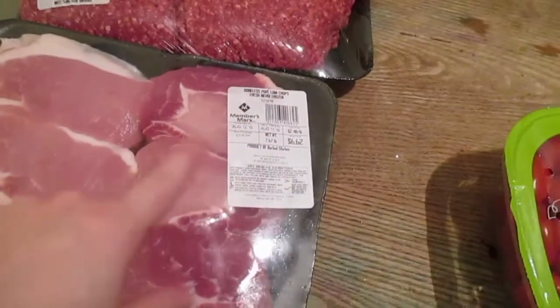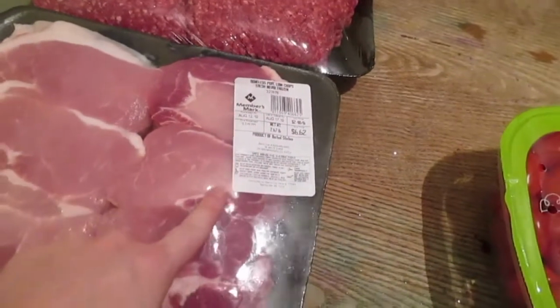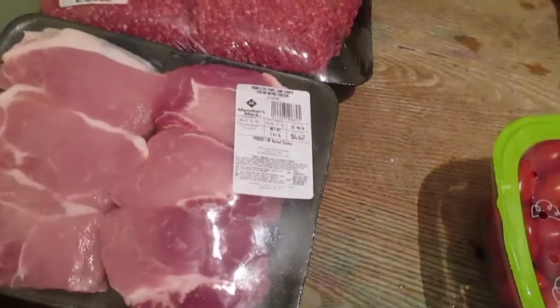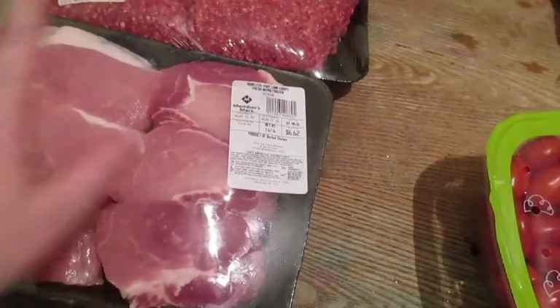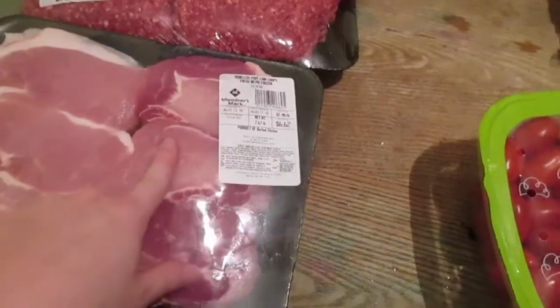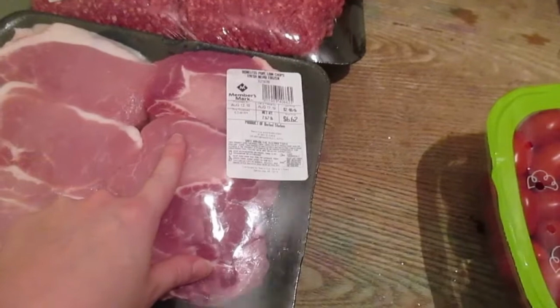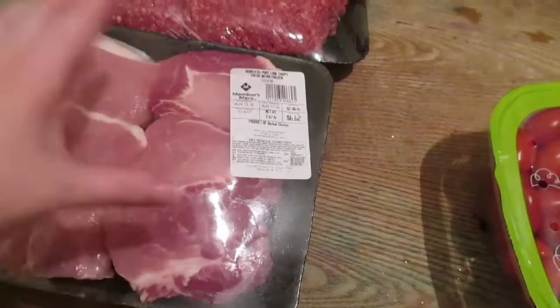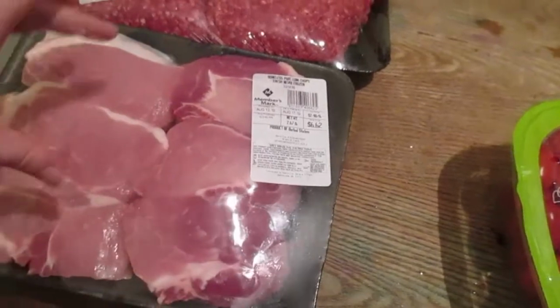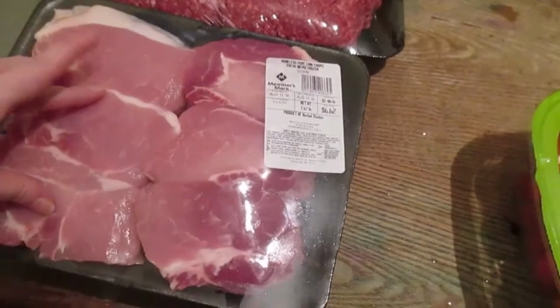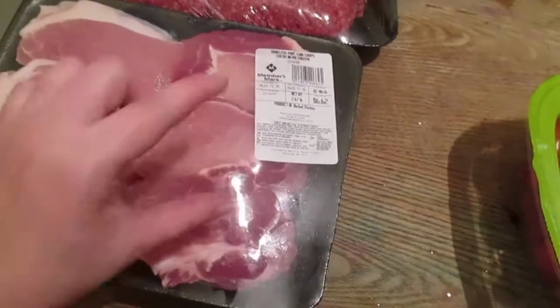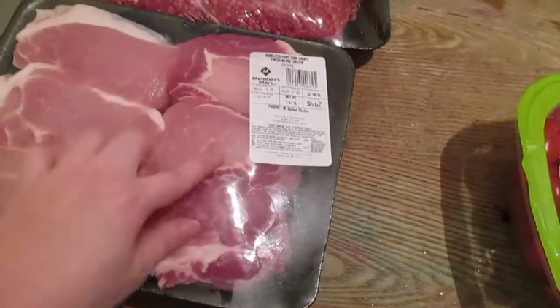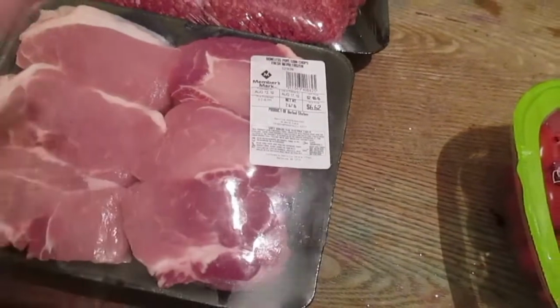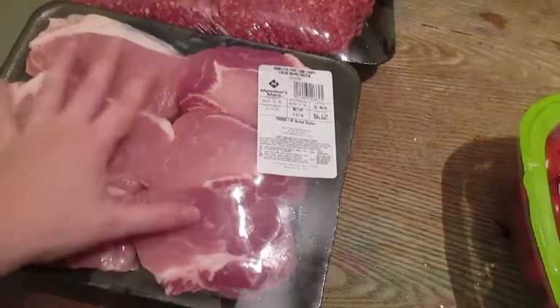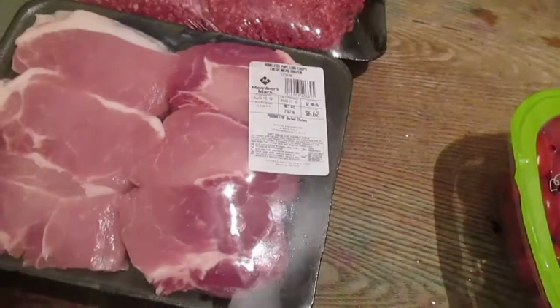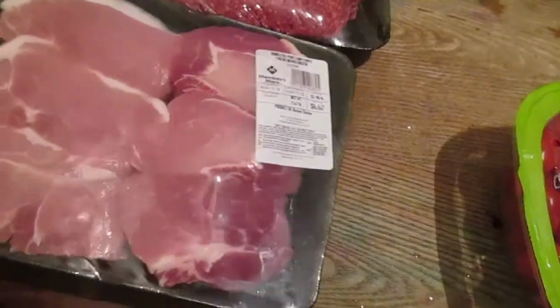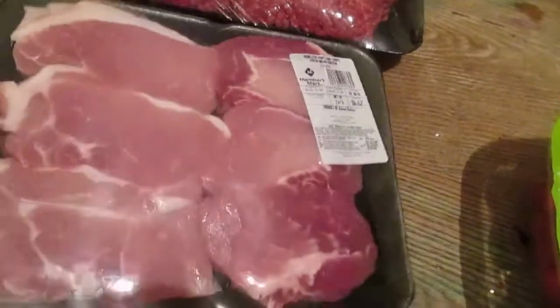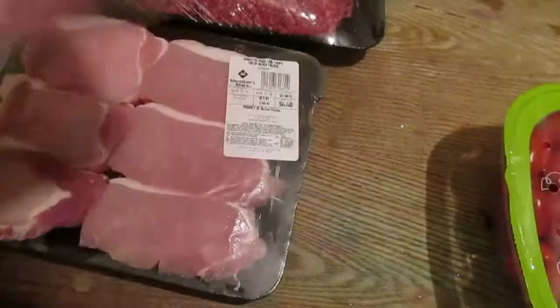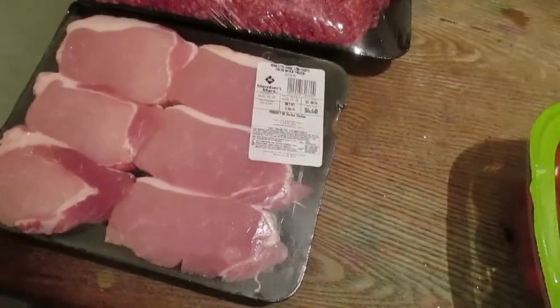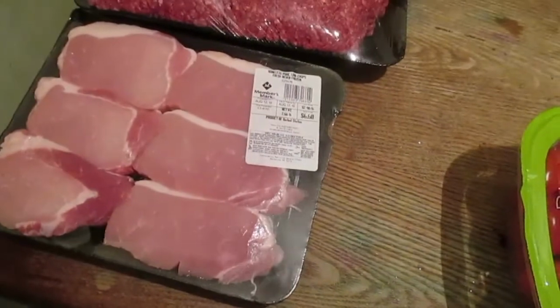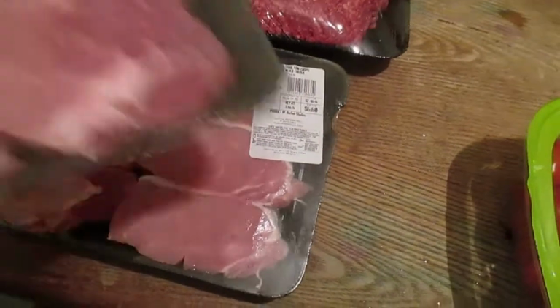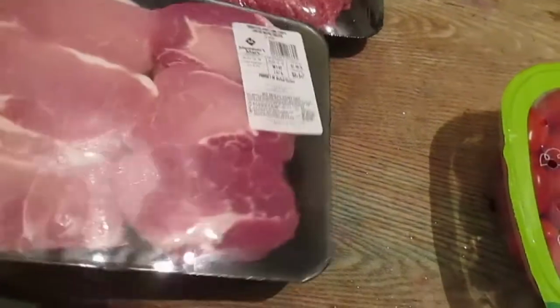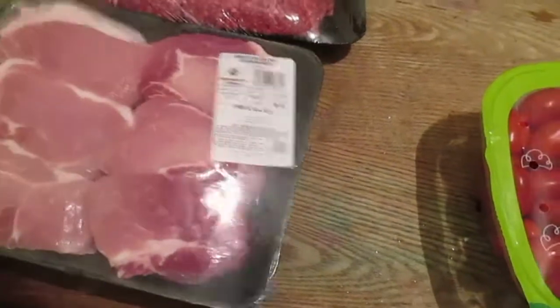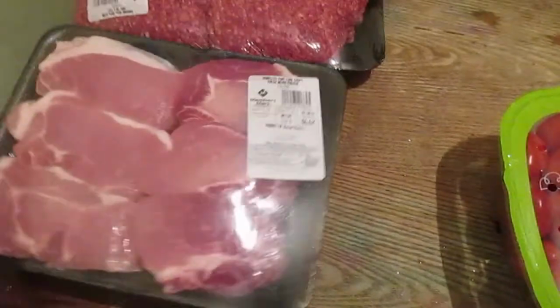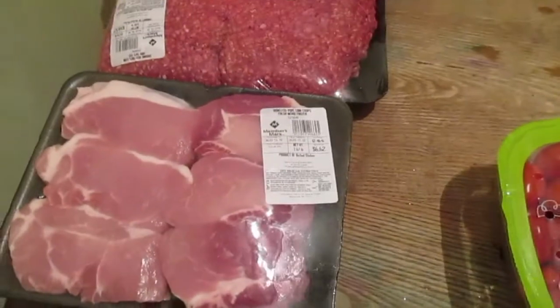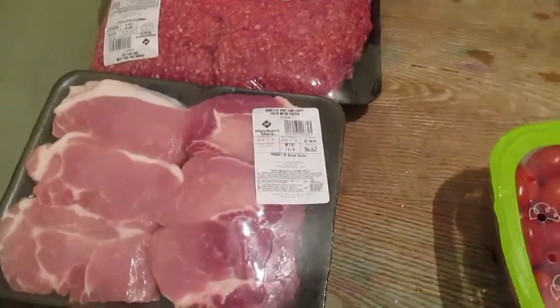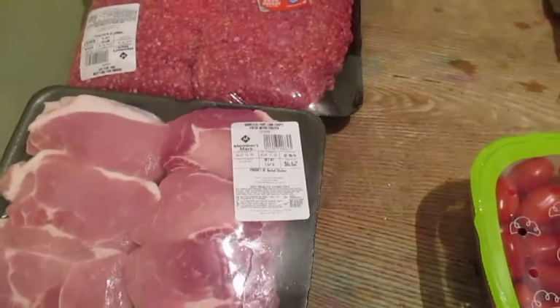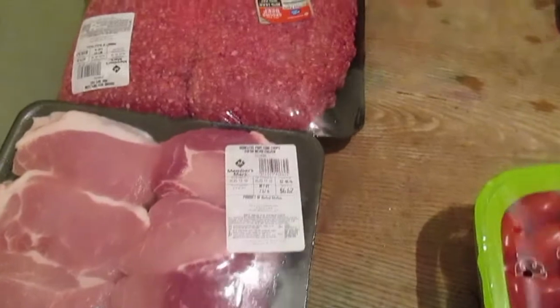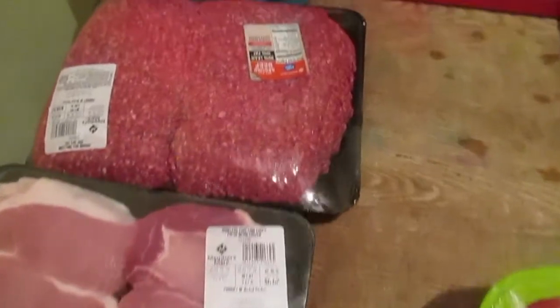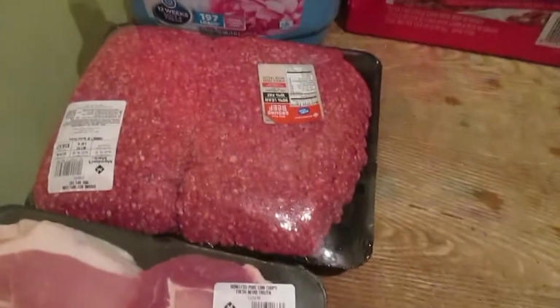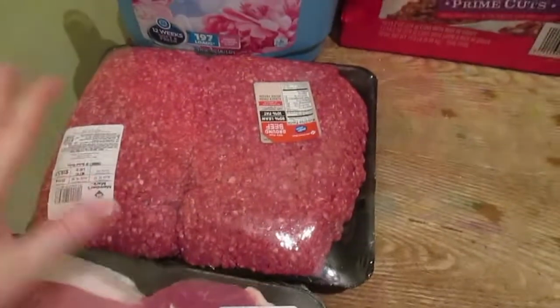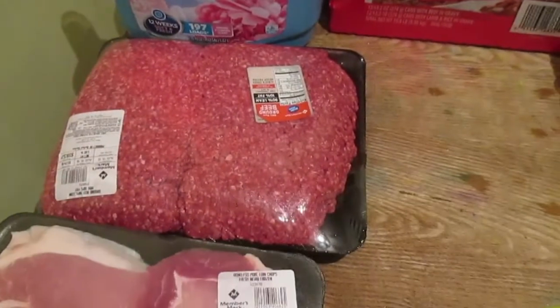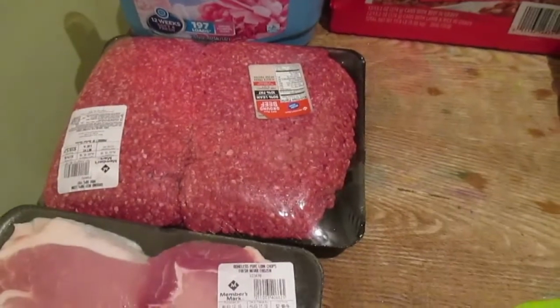We got the boneless pork loin chops. For a dollar more I get two more pork chops, and these are thicker, so pork chops is still a better deal for us. Sorry guys, I'm dead tired today — busy with school stuff.